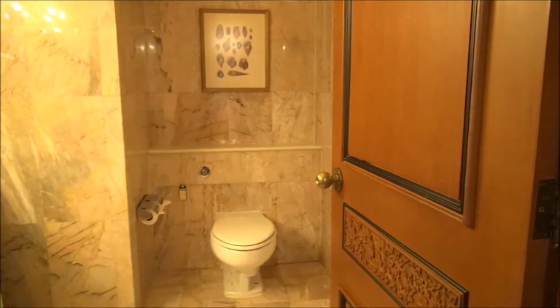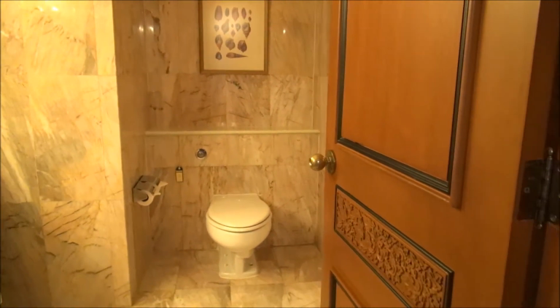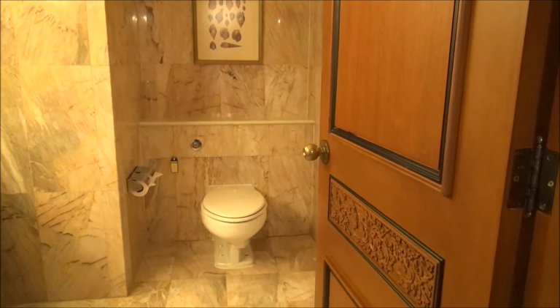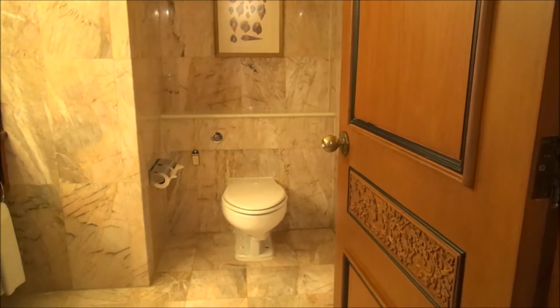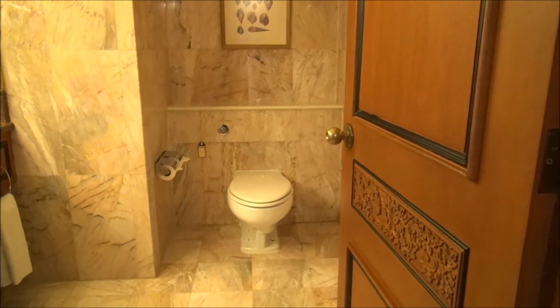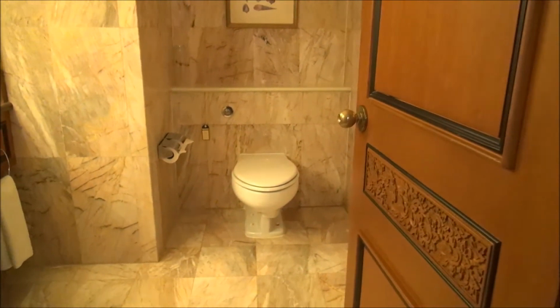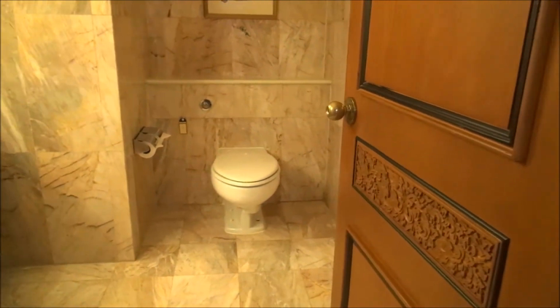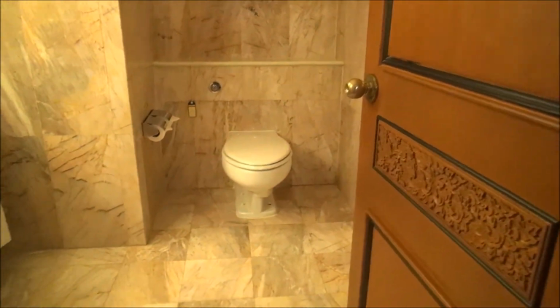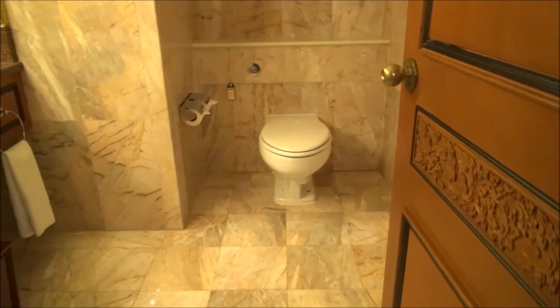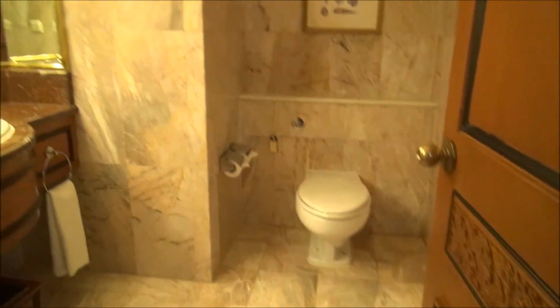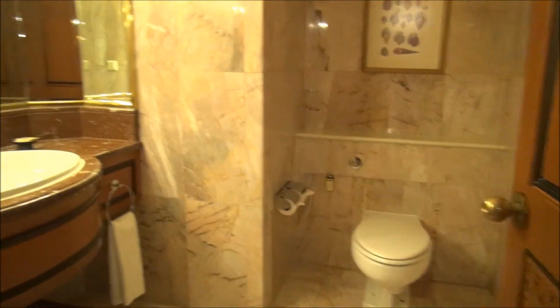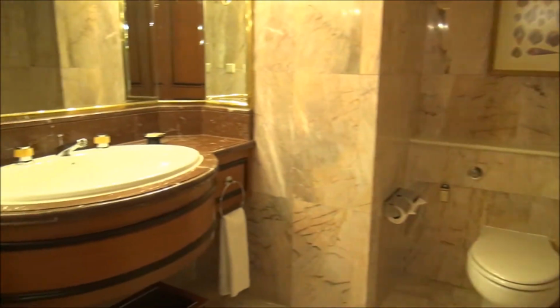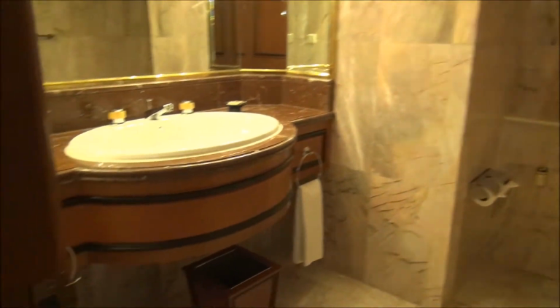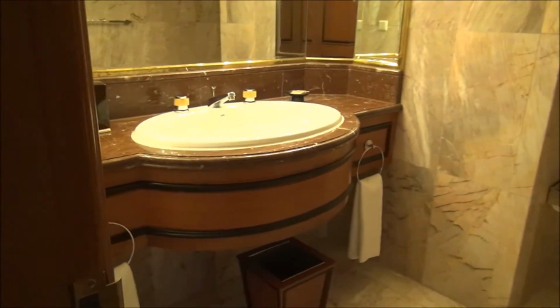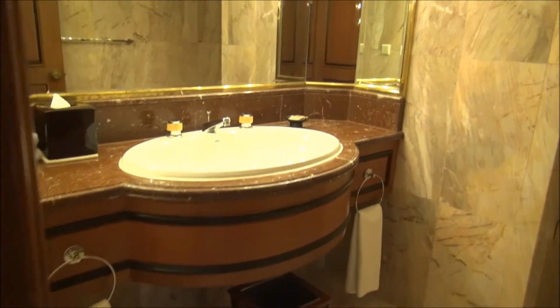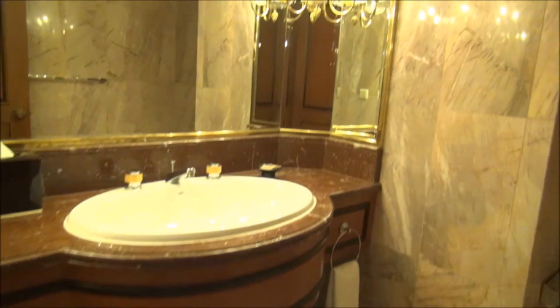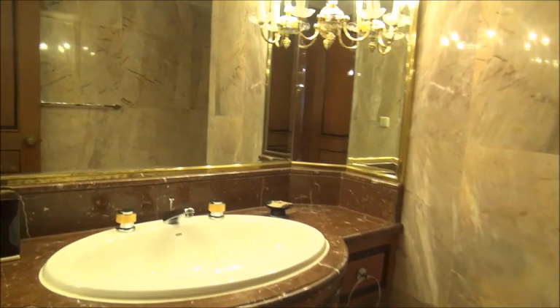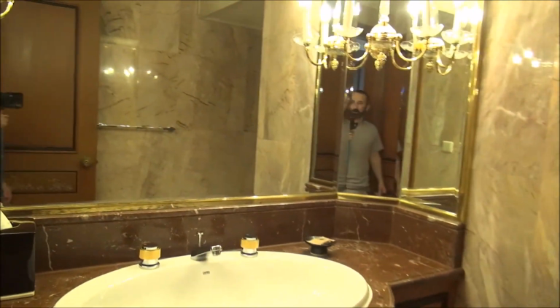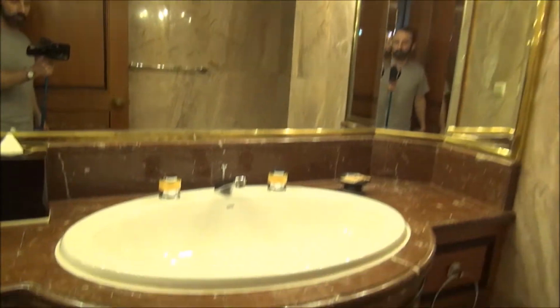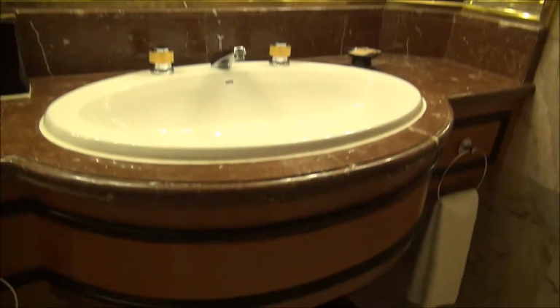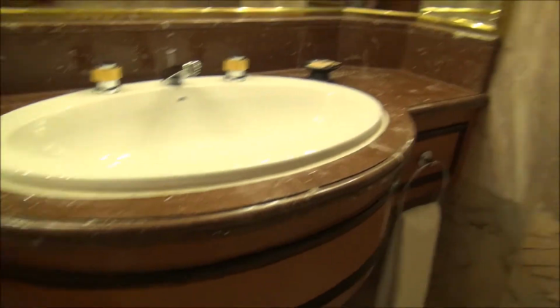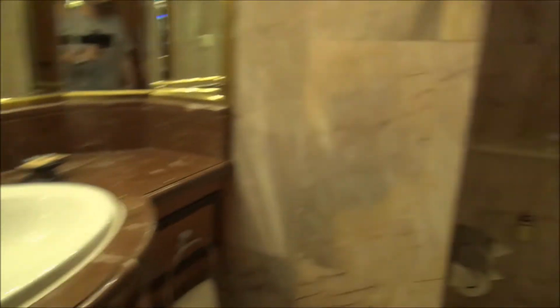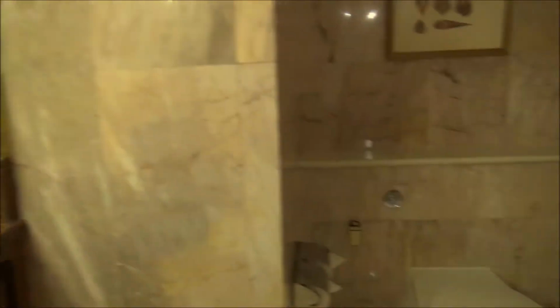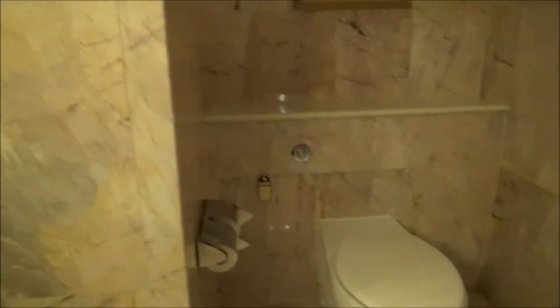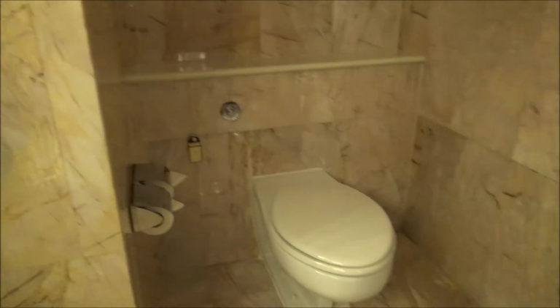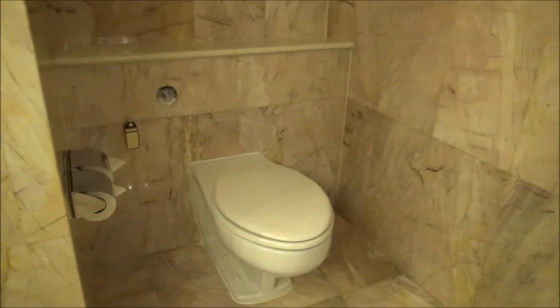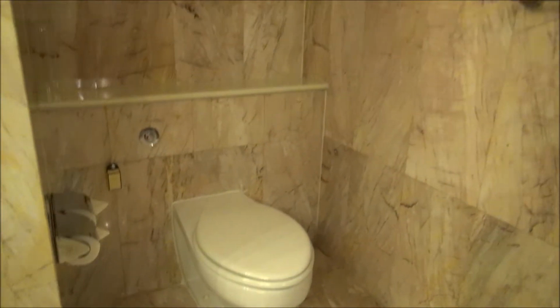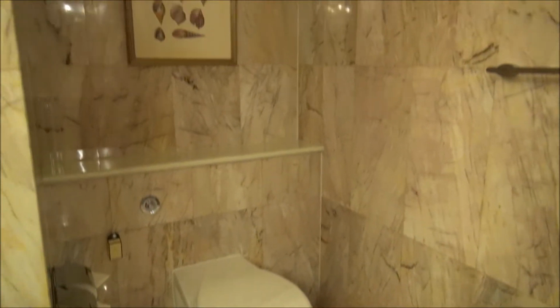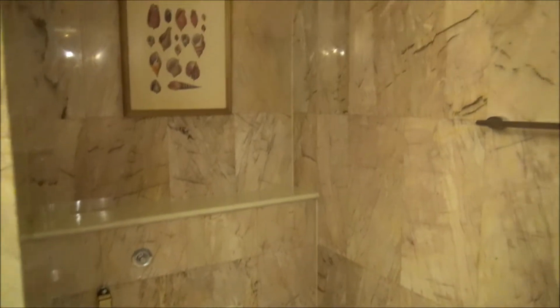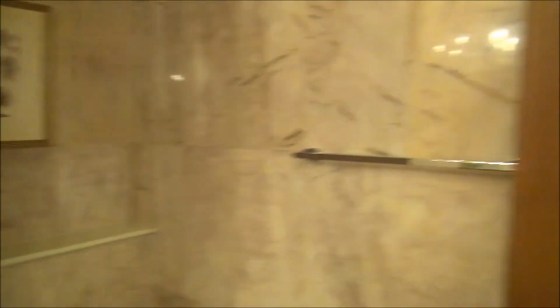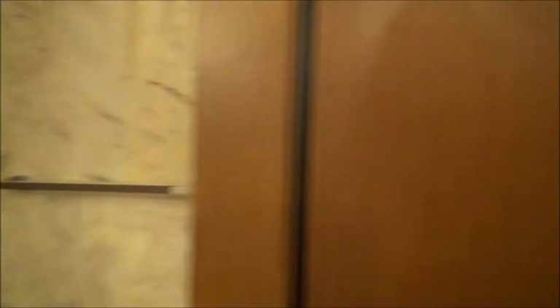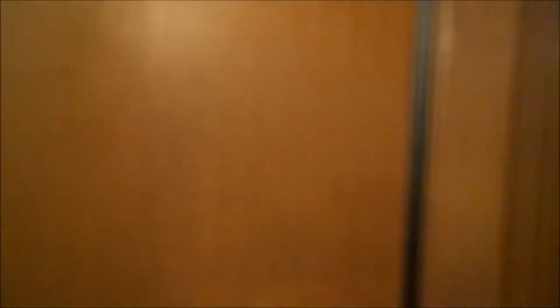As I always say, it's not really a suite unless you have a guest bathroom or powder room. This suite has a rather large, ornate powder room — a second bathroom — off the entrance foyer.